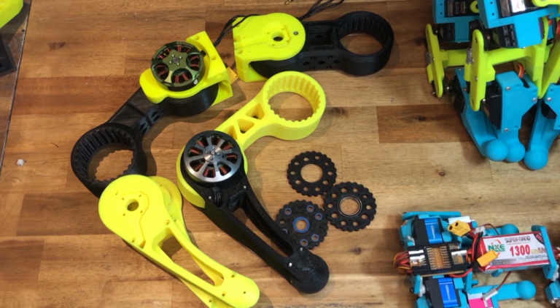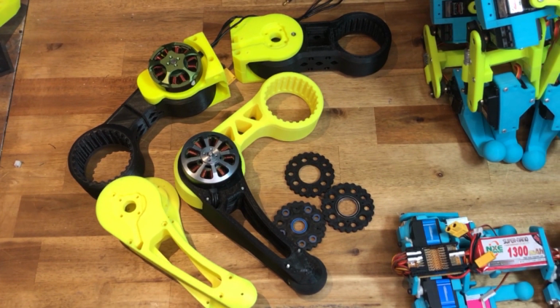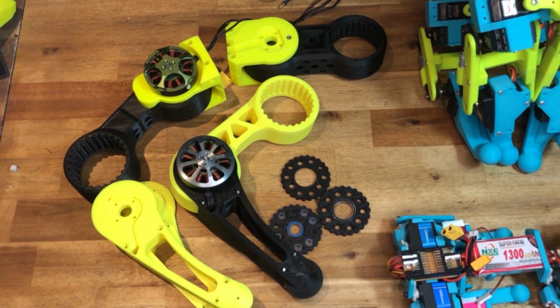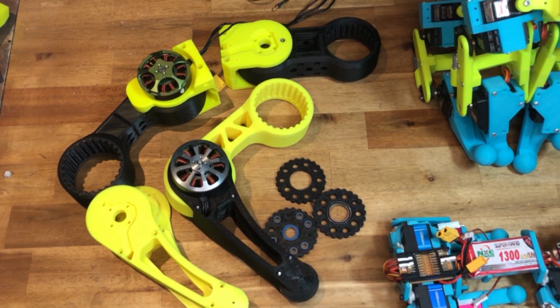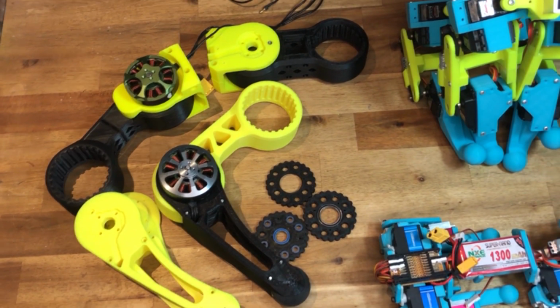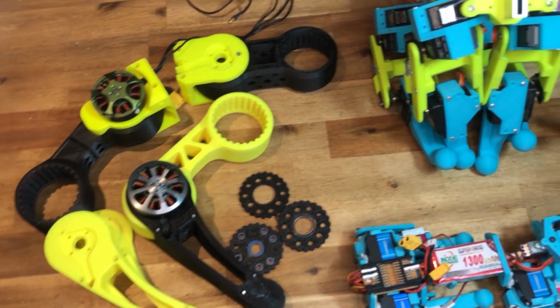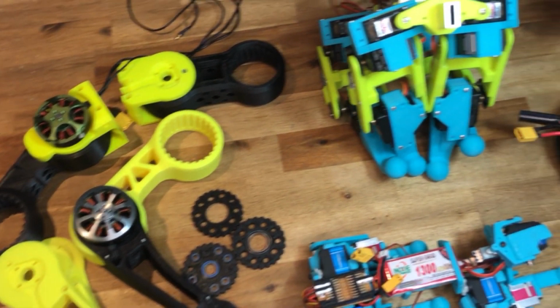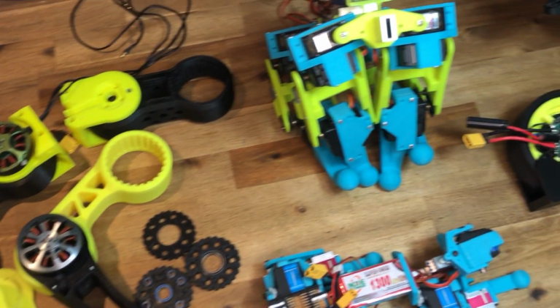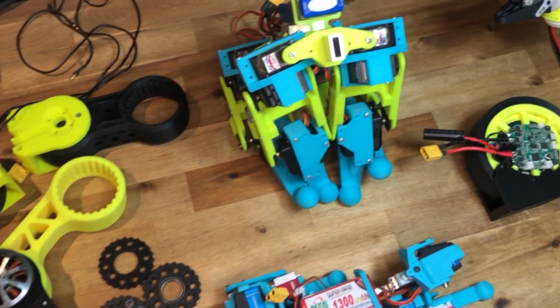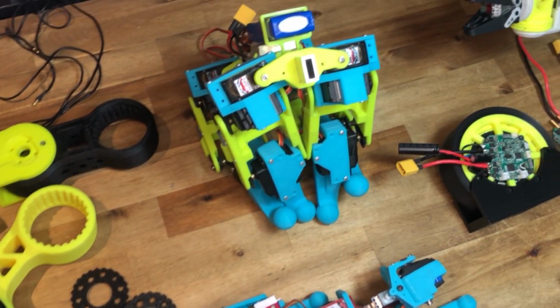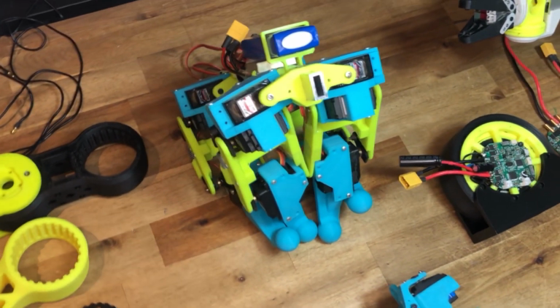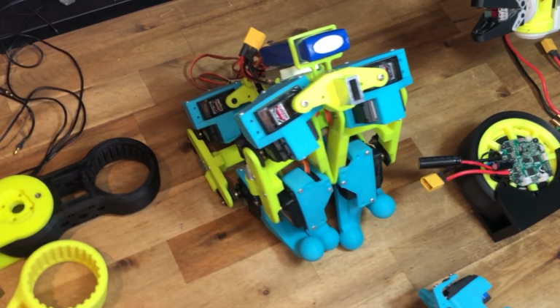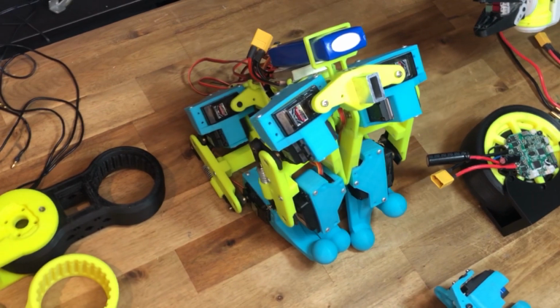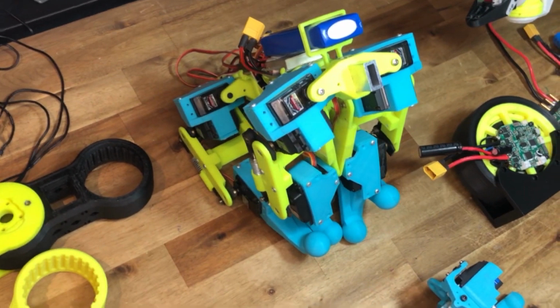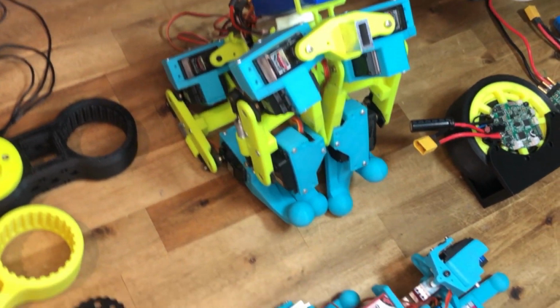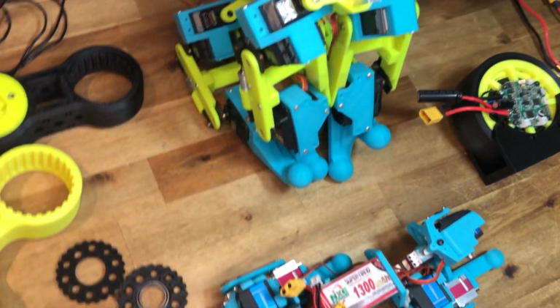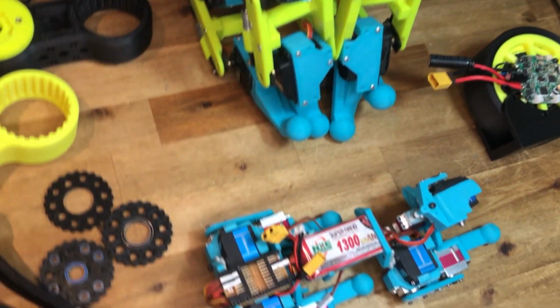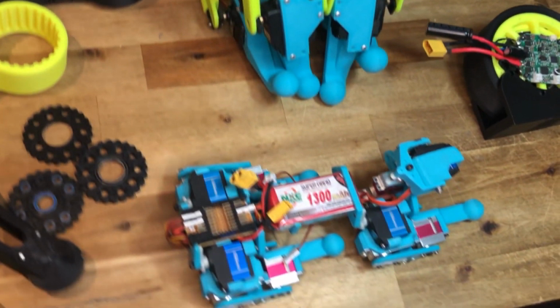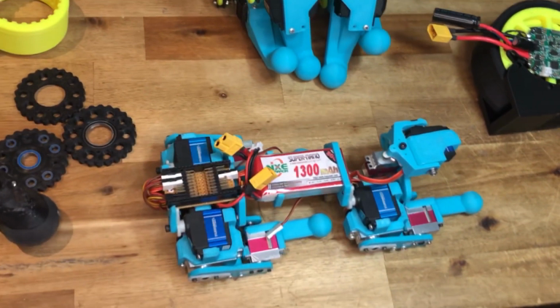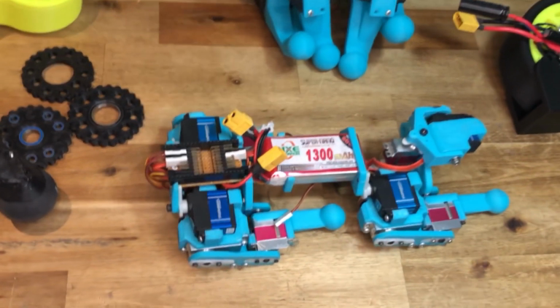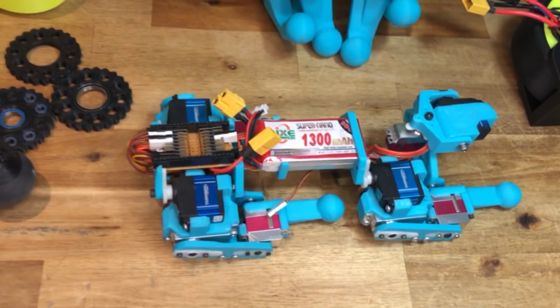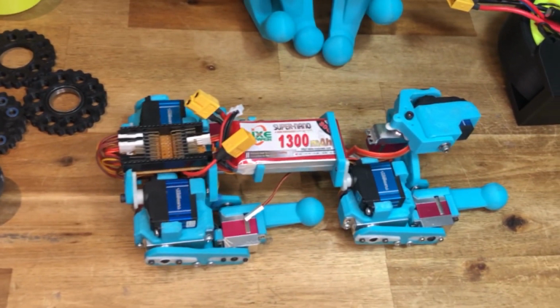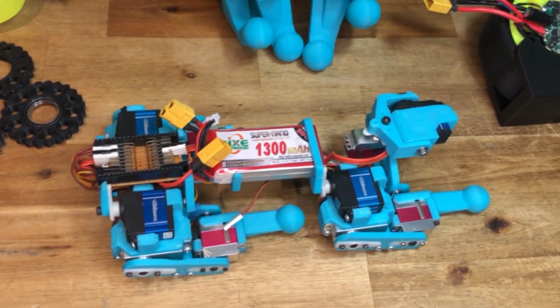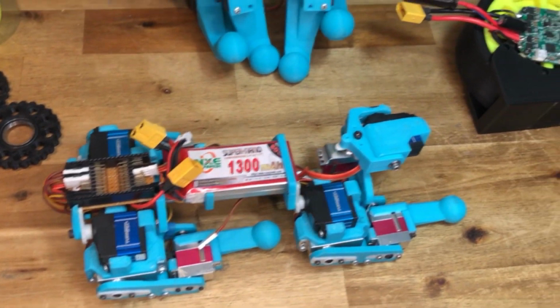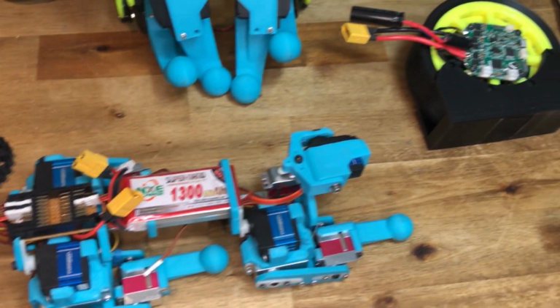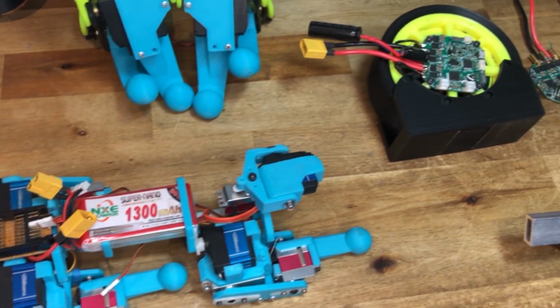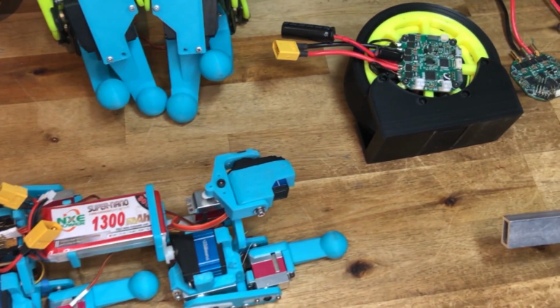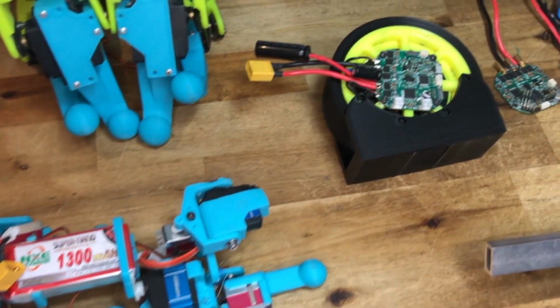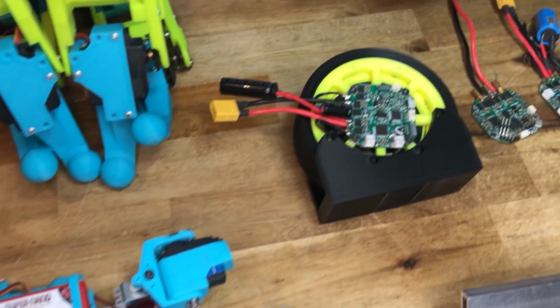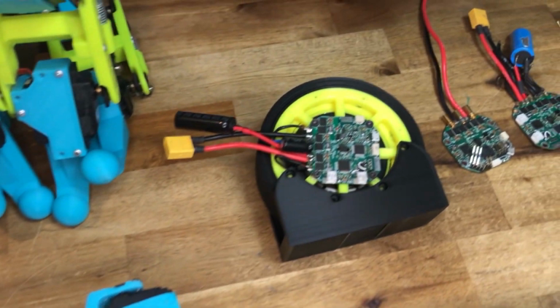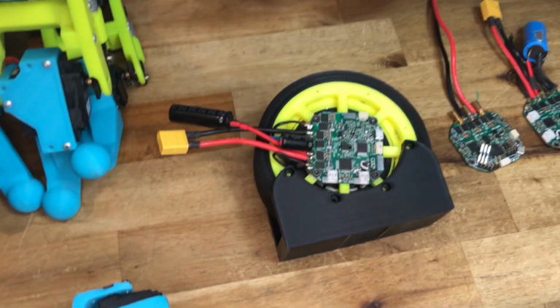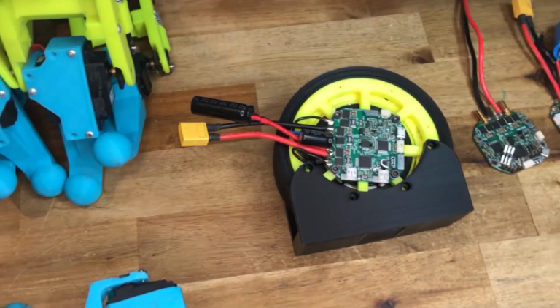The cycloidal brushless quad is still my main project, but I get distracted by servo quad designs, new types of cycloidal gearboxes and robotic arms.